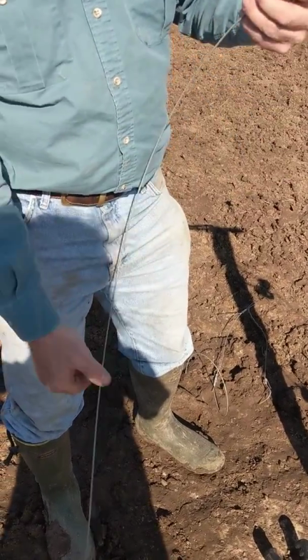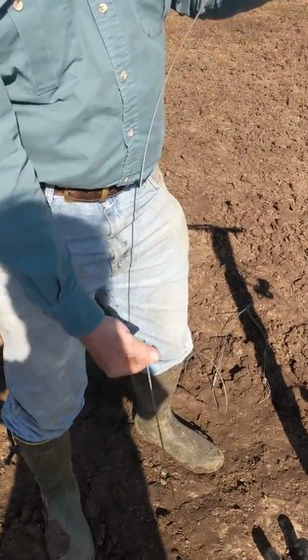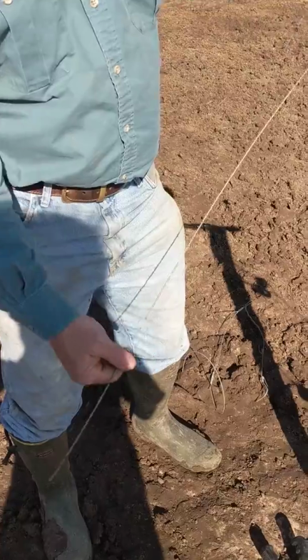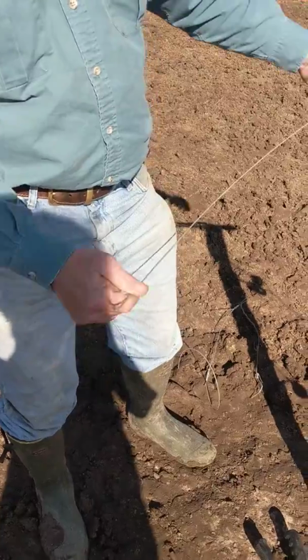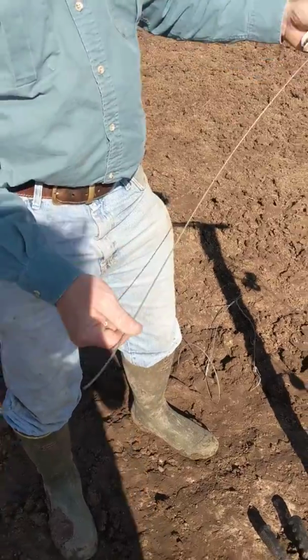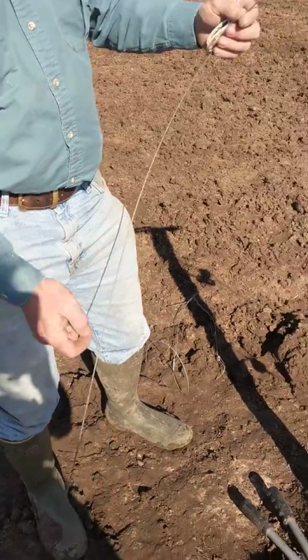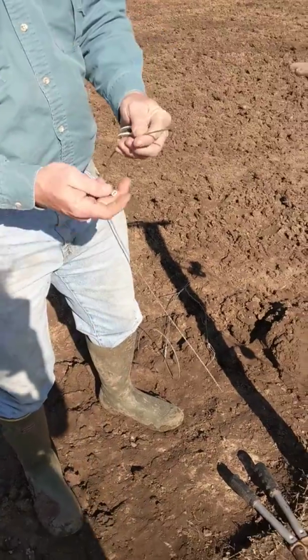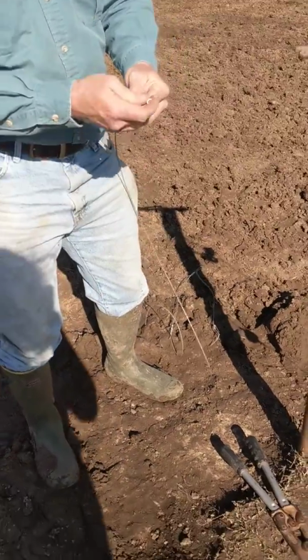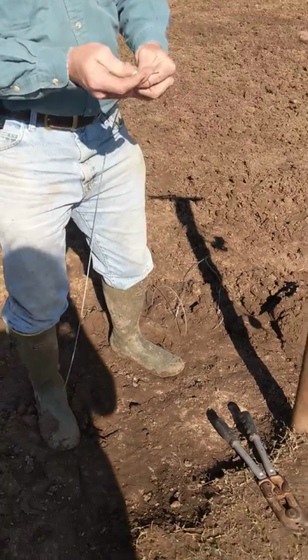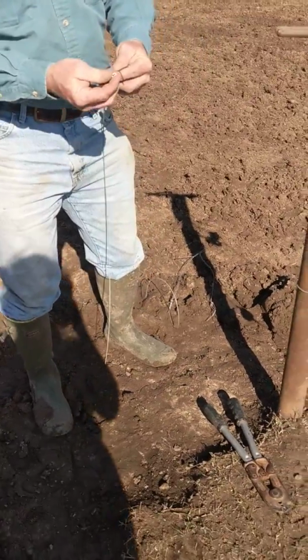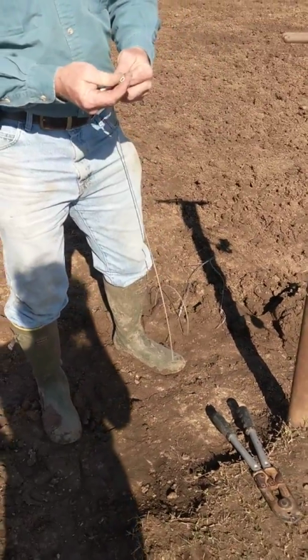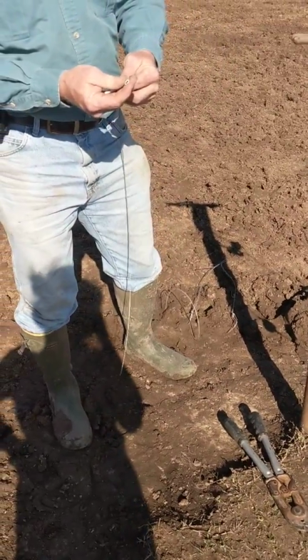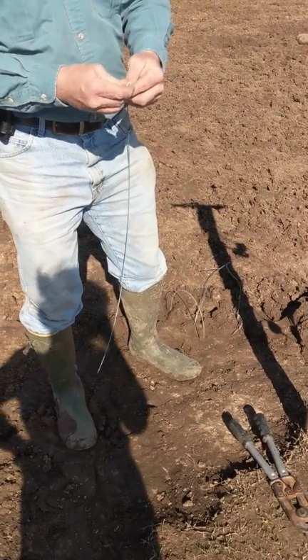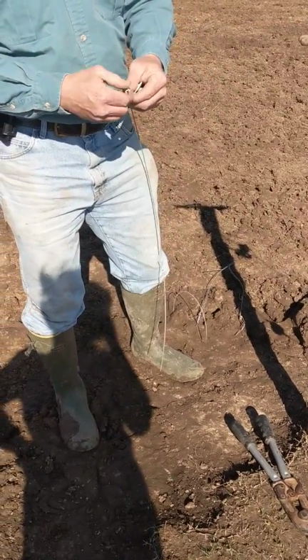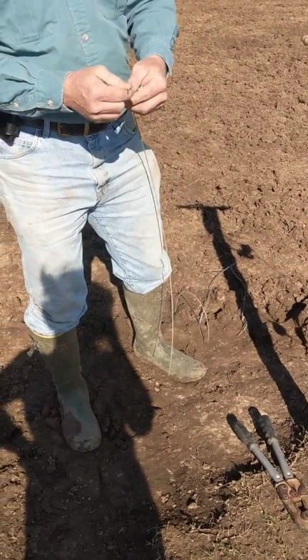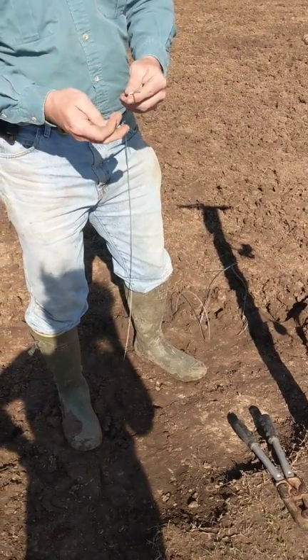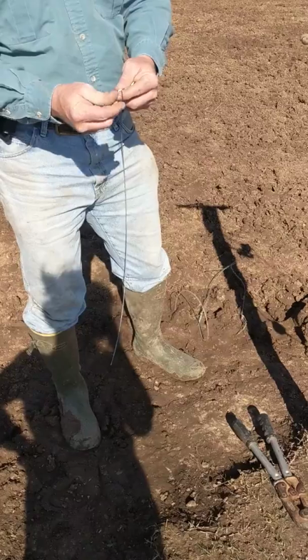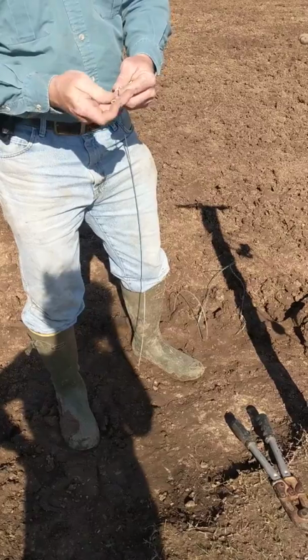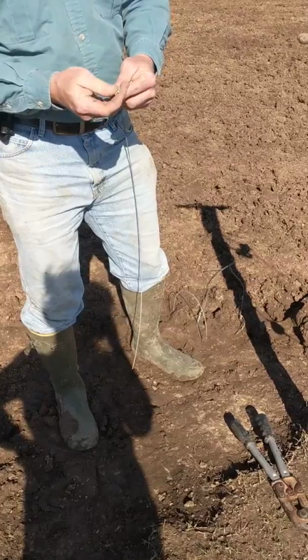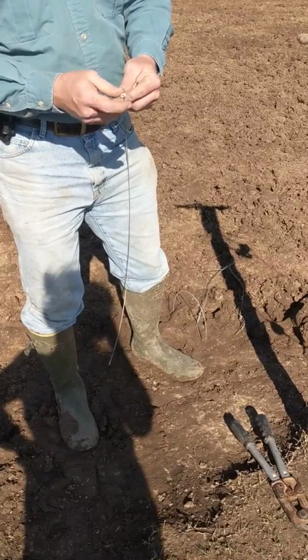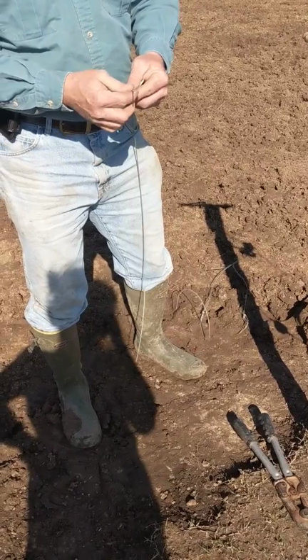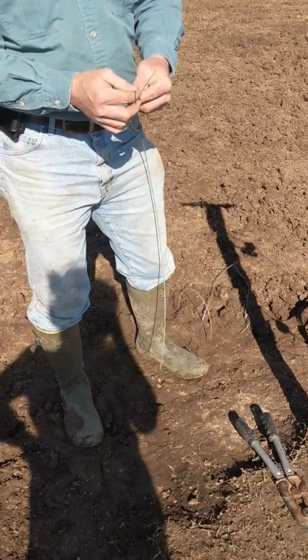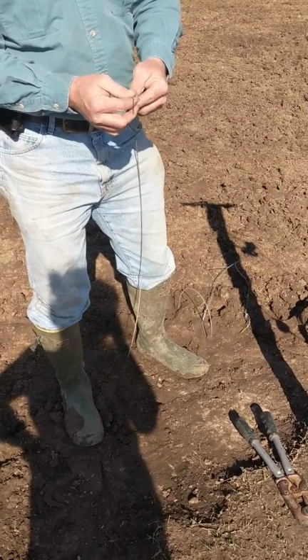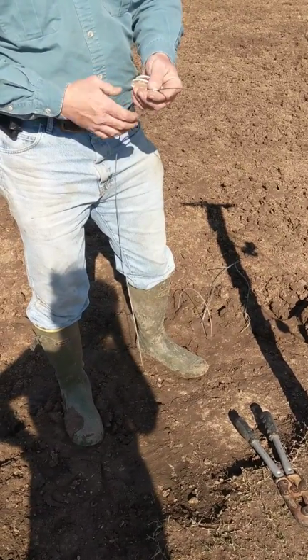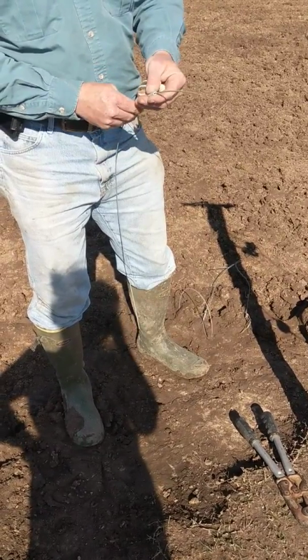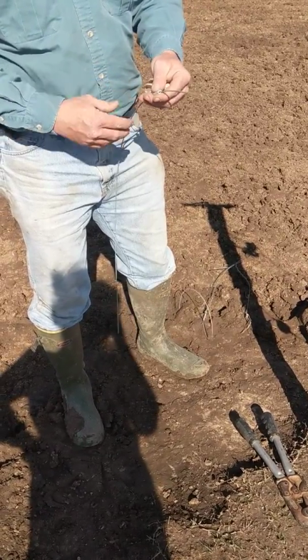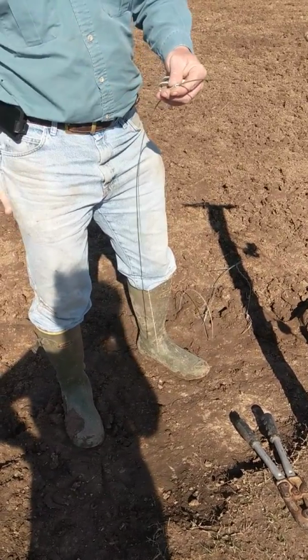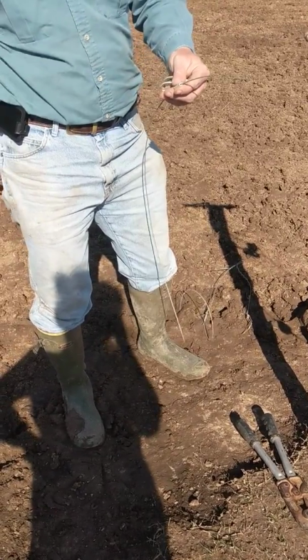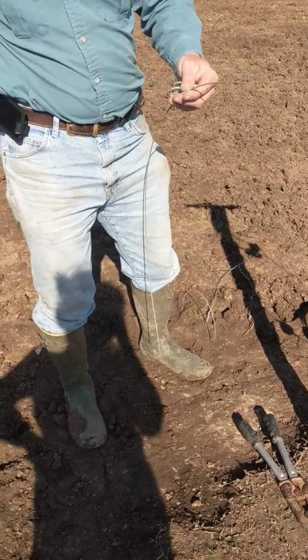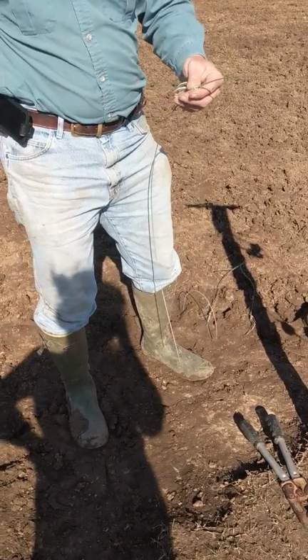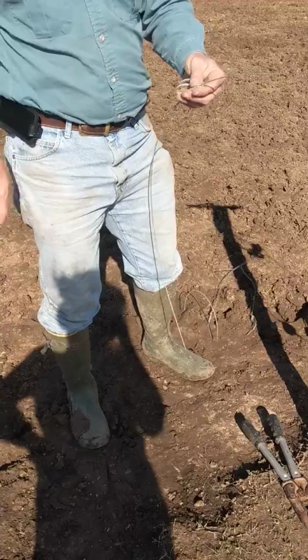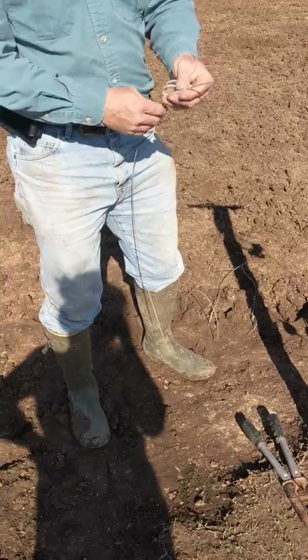So you got your wire about yea long. Once you make one of these, you can make a pattern and just sit and cut and put 50 of them together if you need to. Do it all in the comfort of your home or on the back porch.